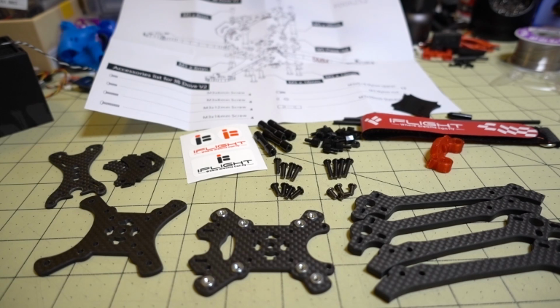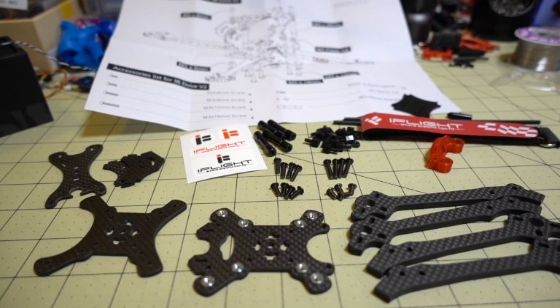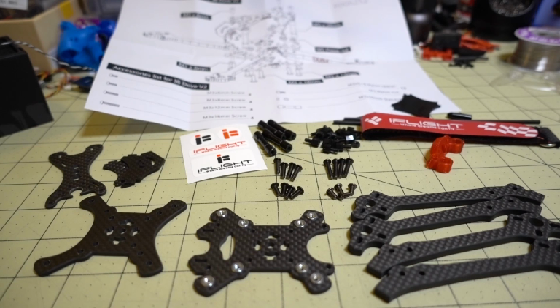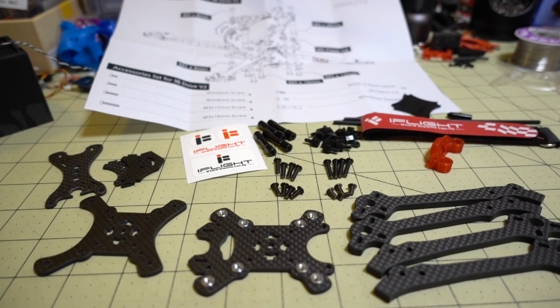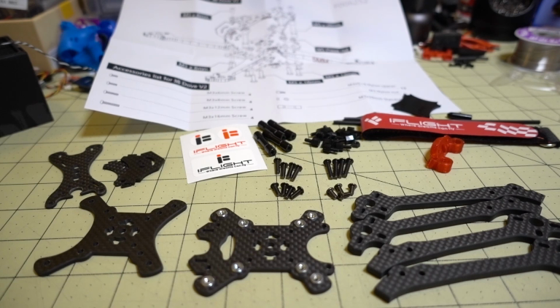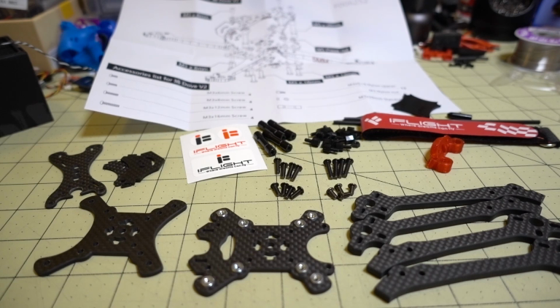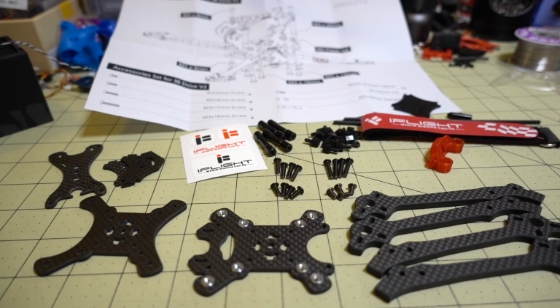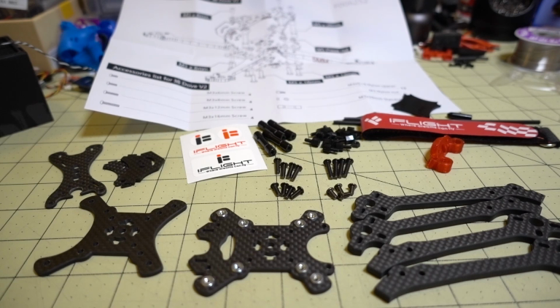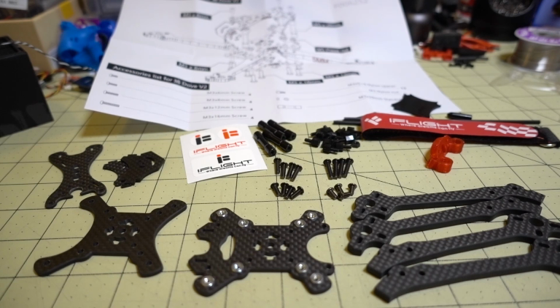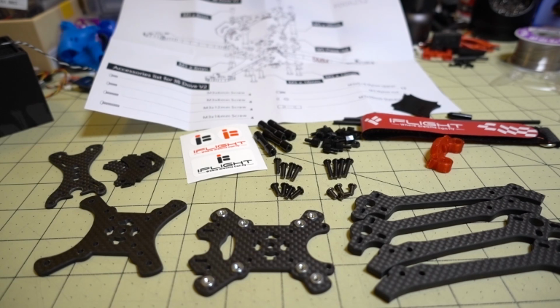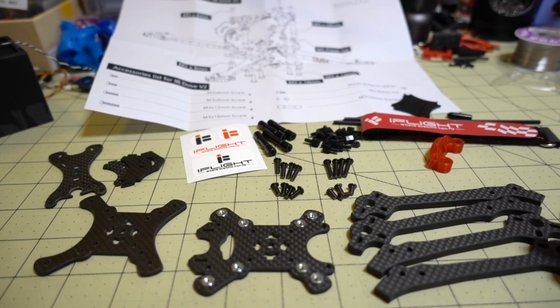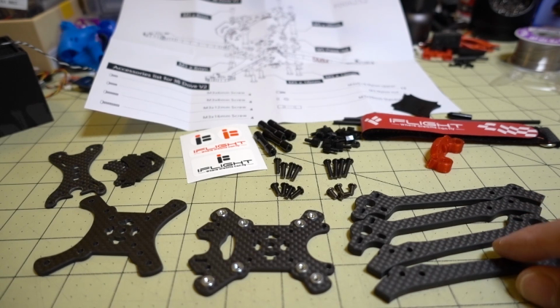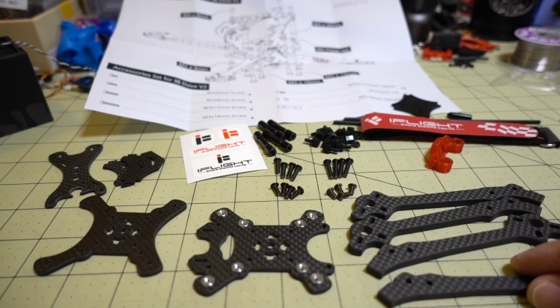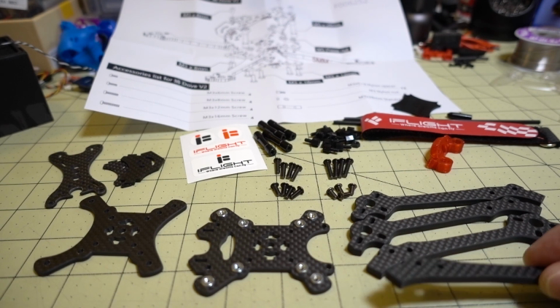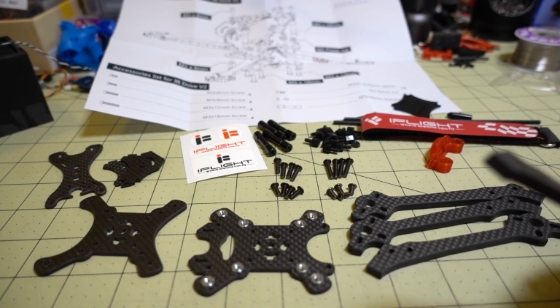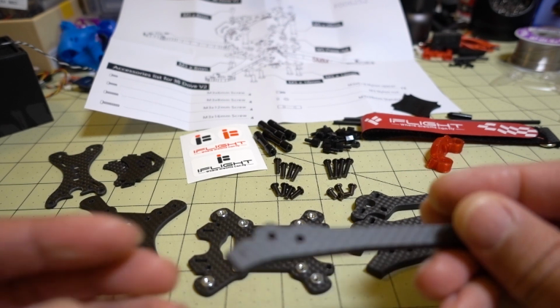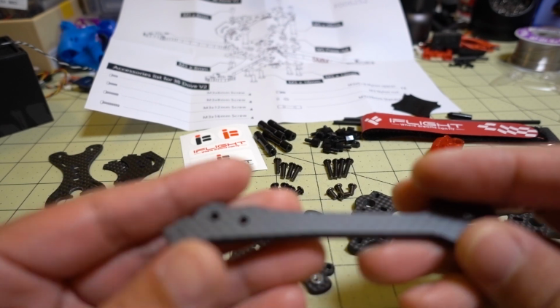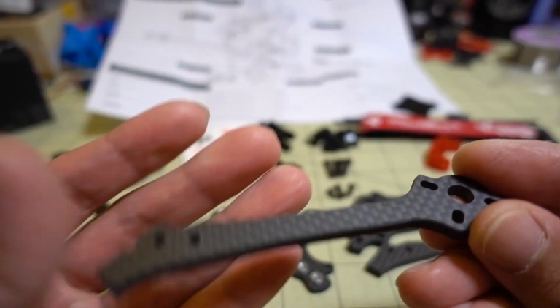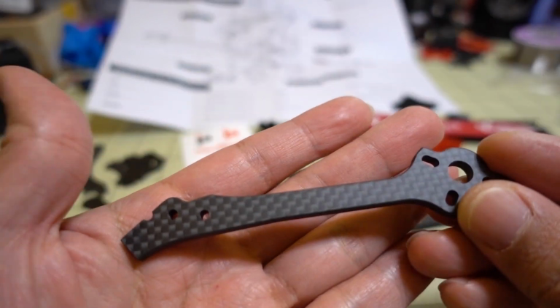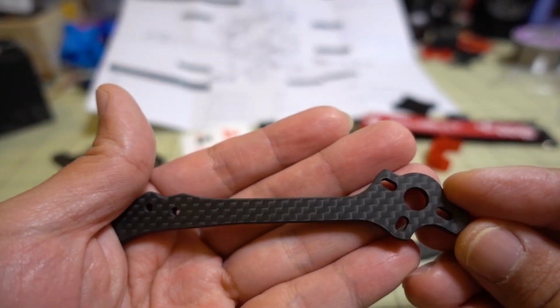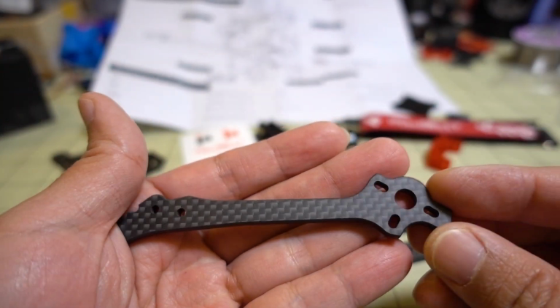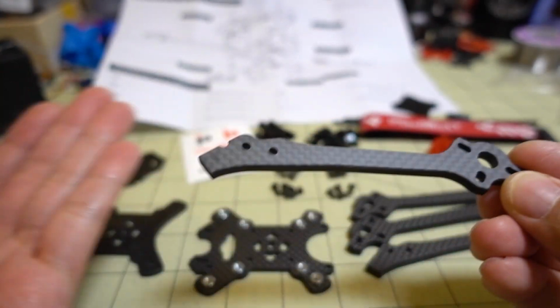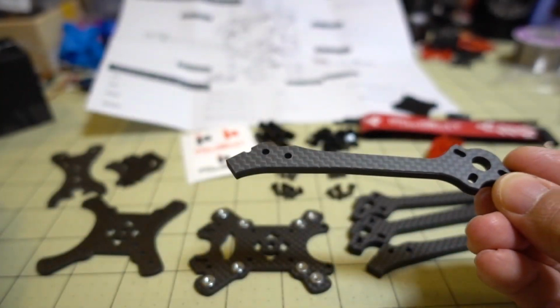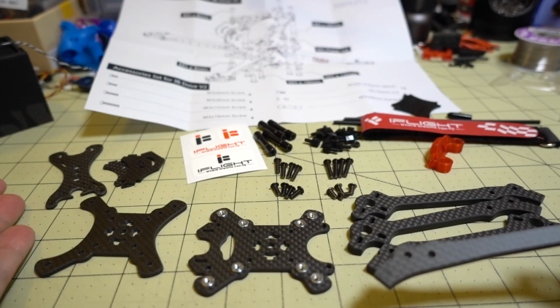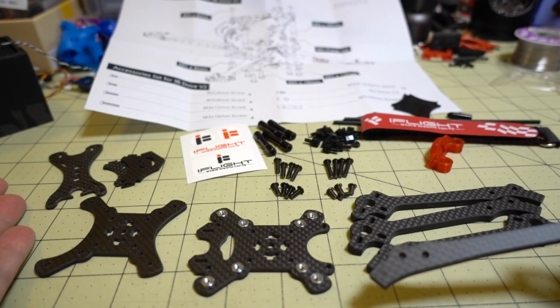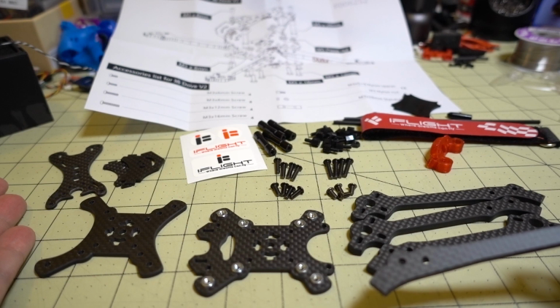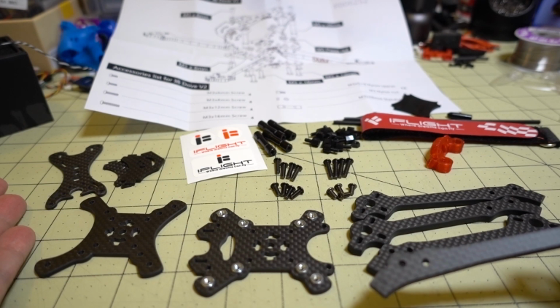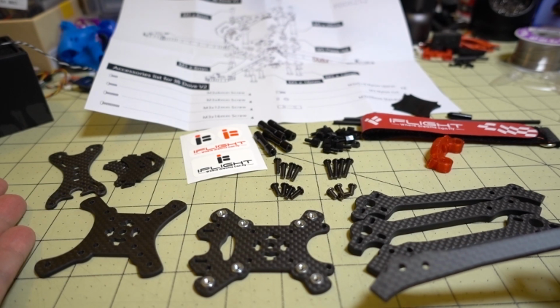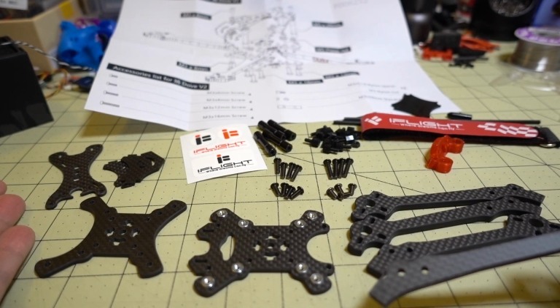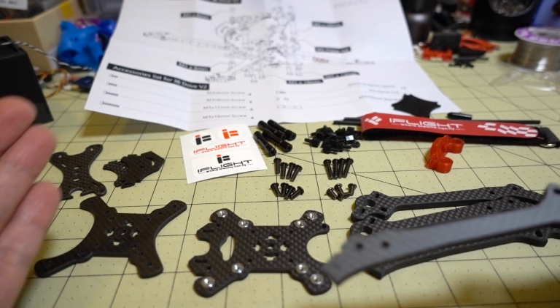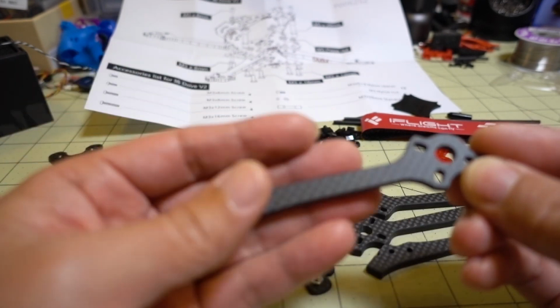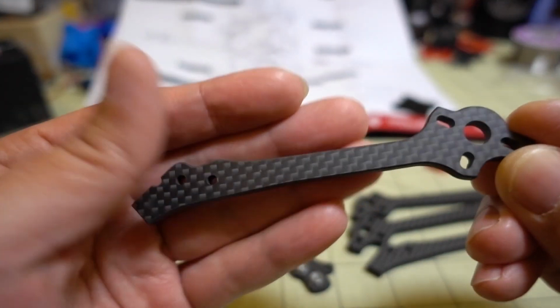In this video we're checking out the iFlight Dove version 2 frame. I'm not 100% sure what's different about the version 2, but I've heard that the carbon quality has been improved somewhat over the version 1.